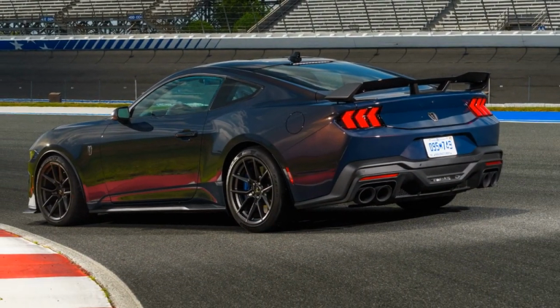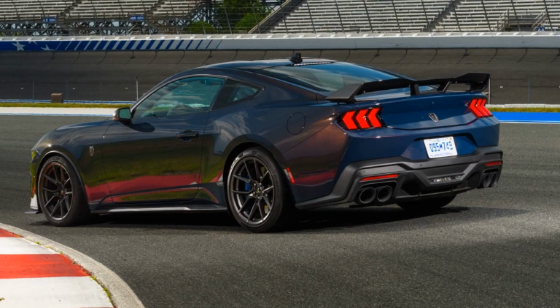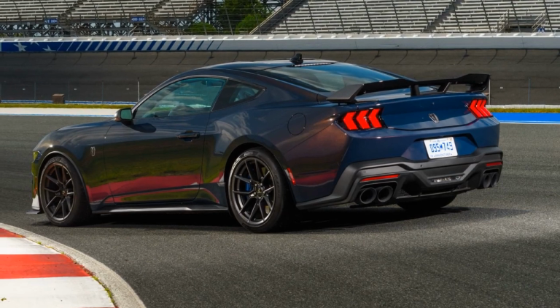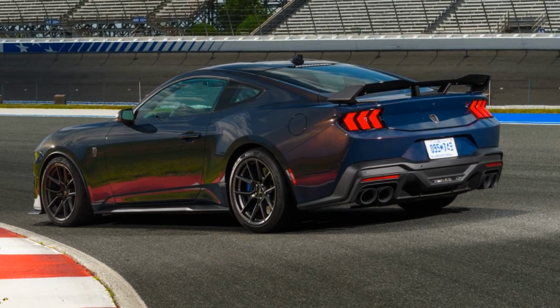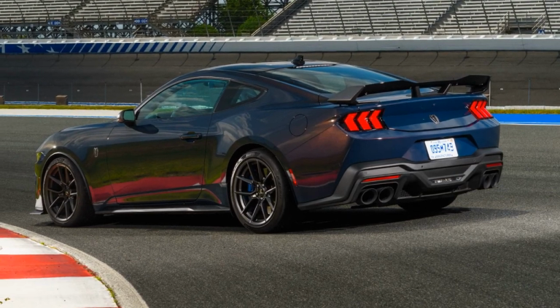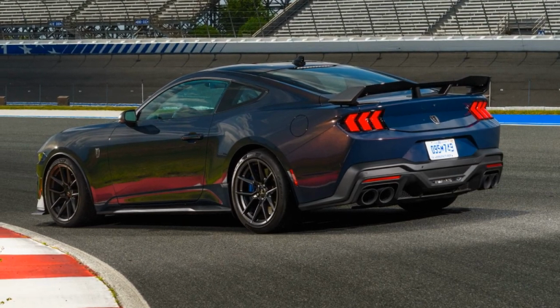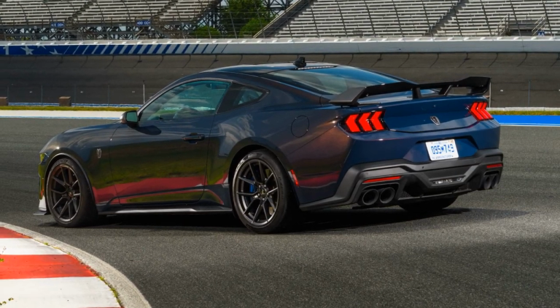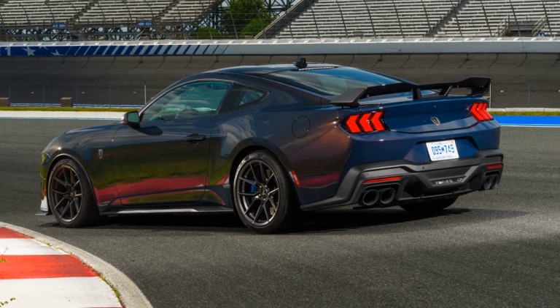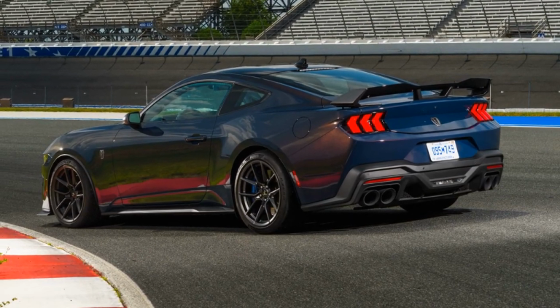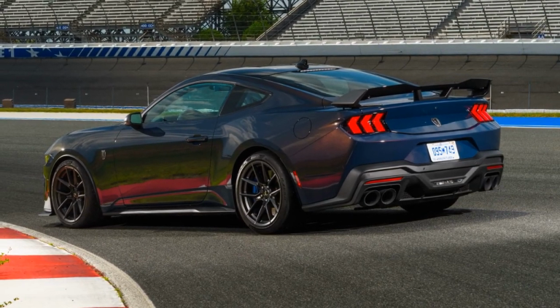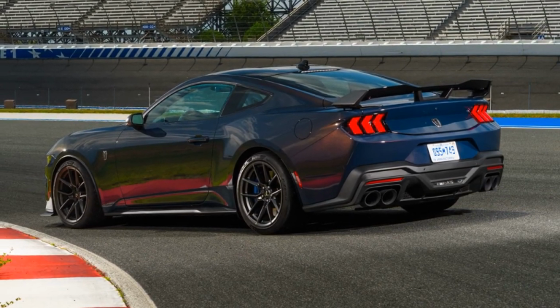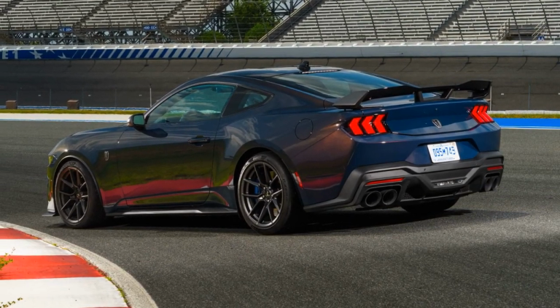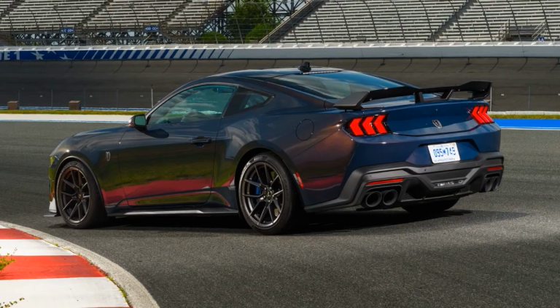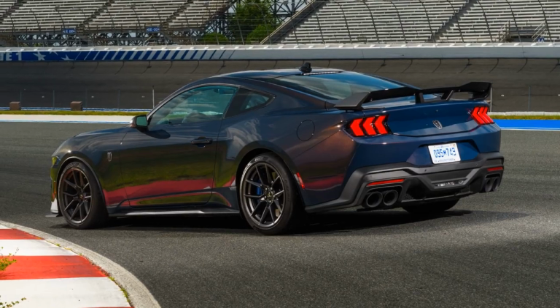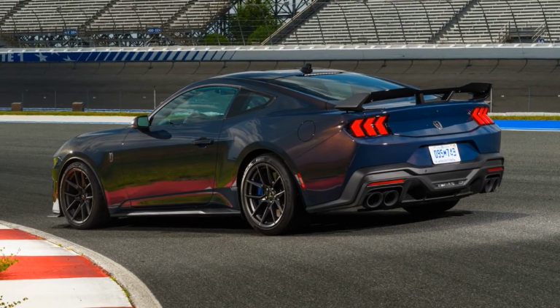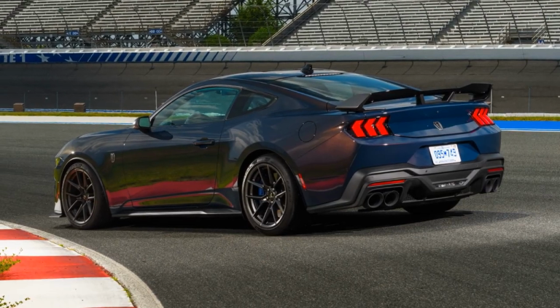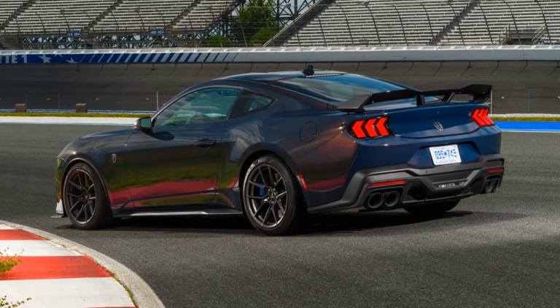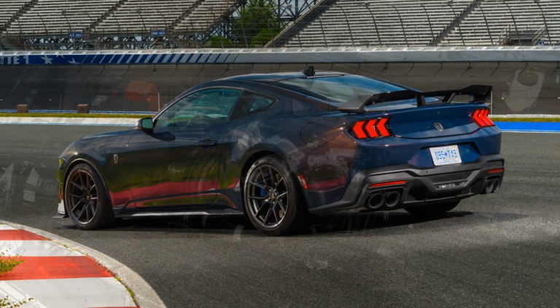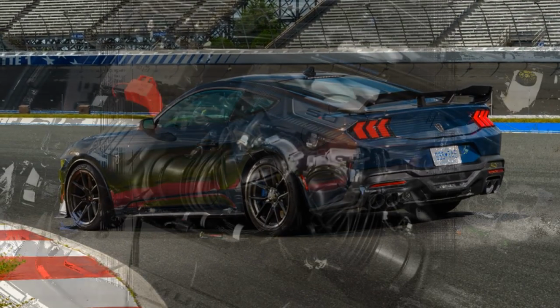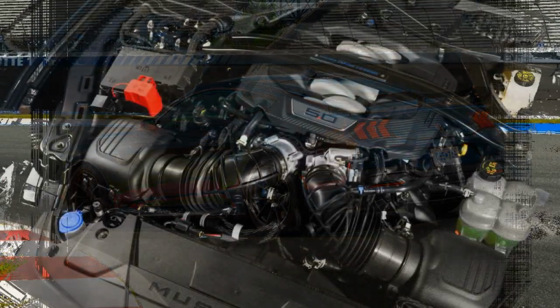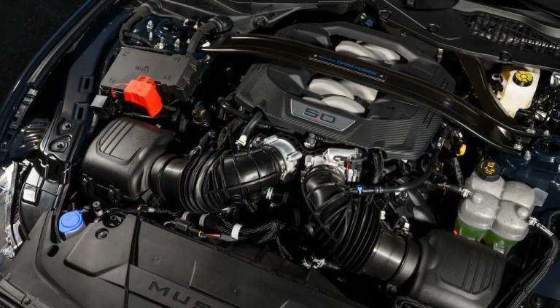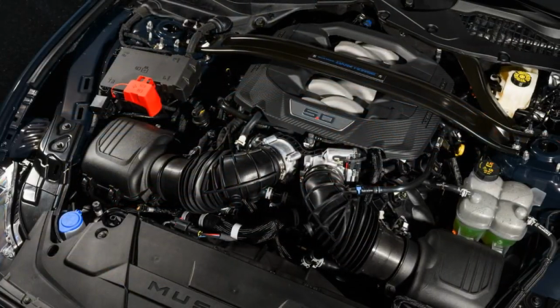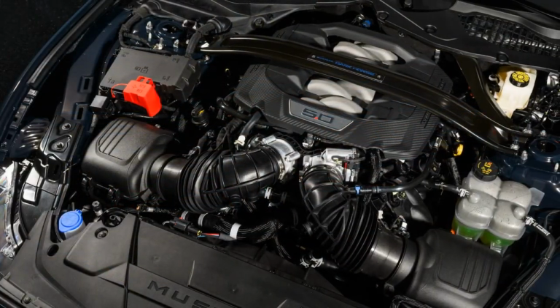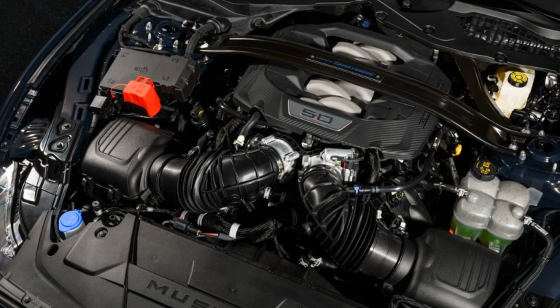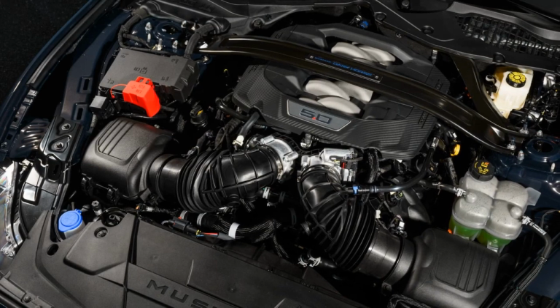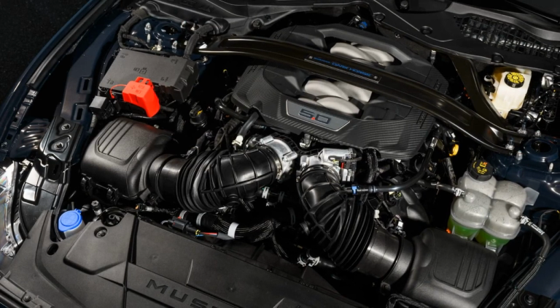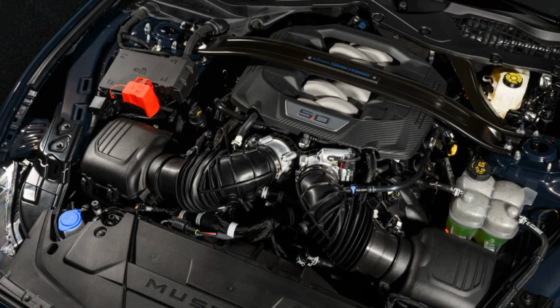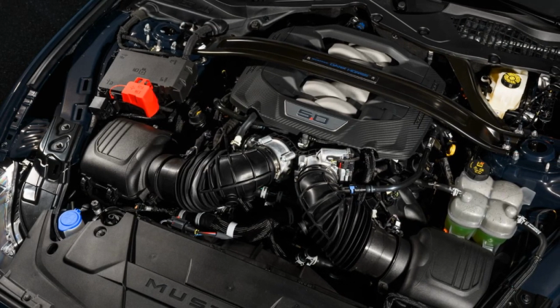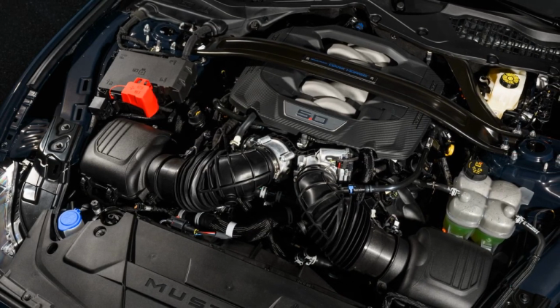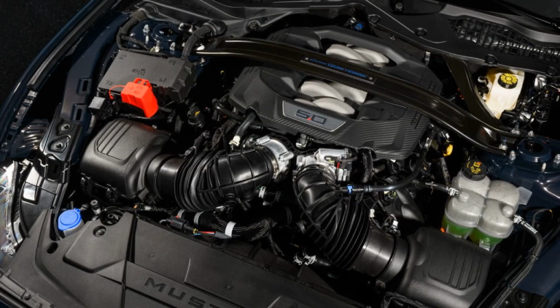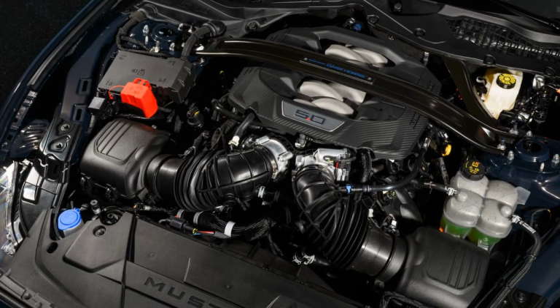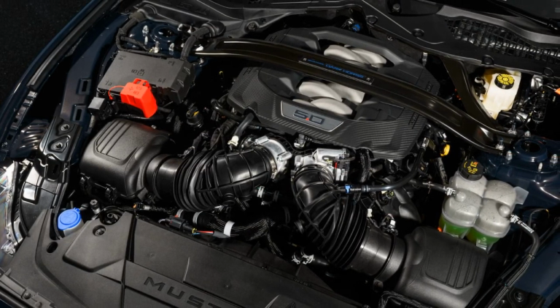The transmission is a Tremec TR3160, a revered six-speed manual from the Shelby GT350, offering a satisfying shift feel.